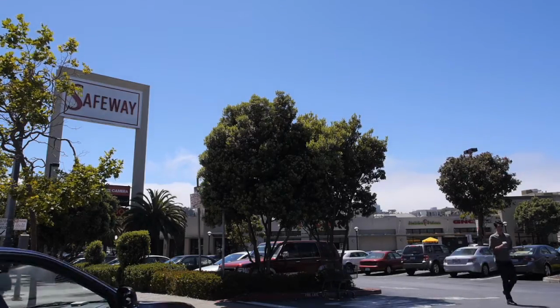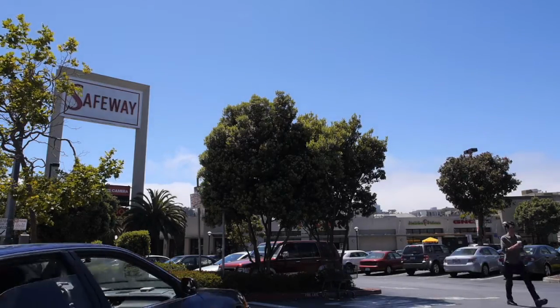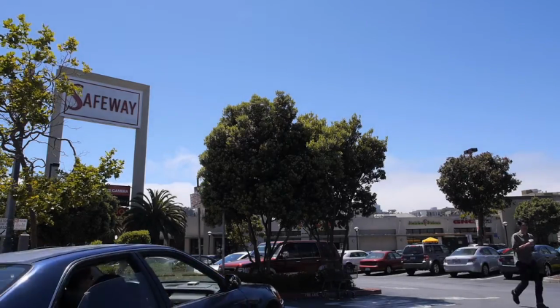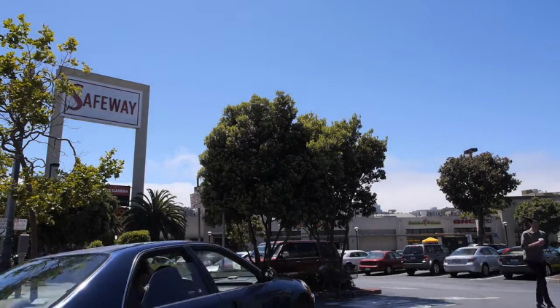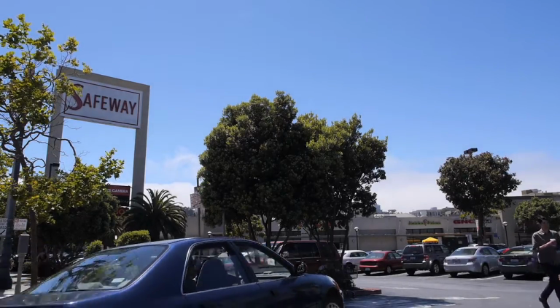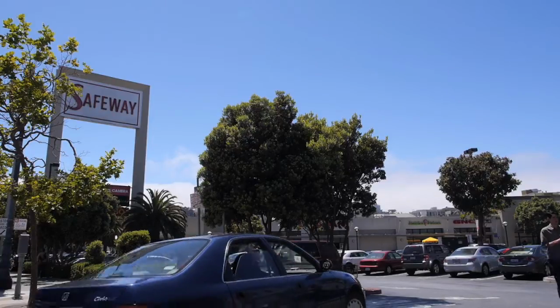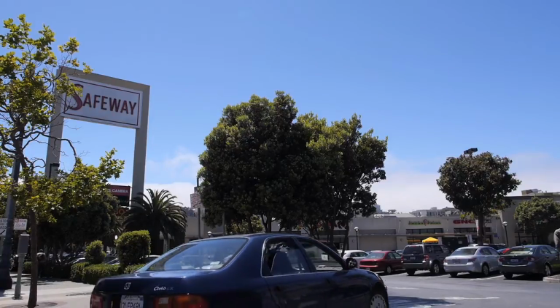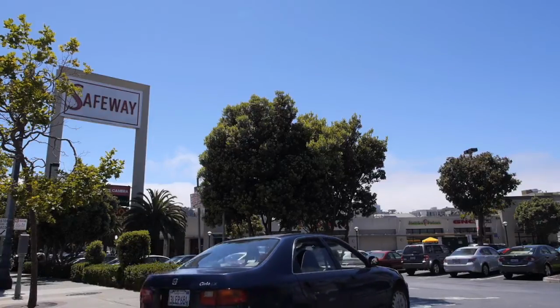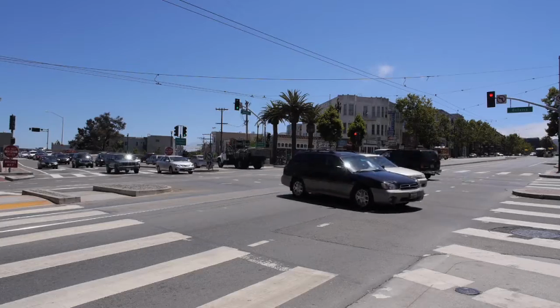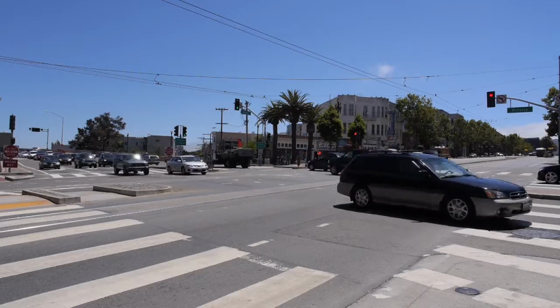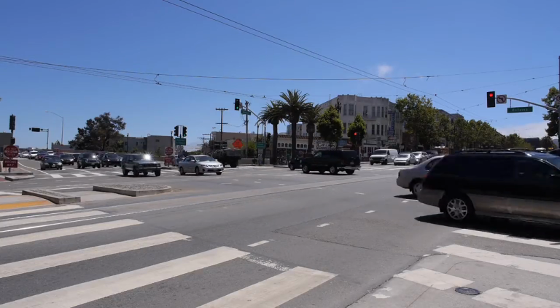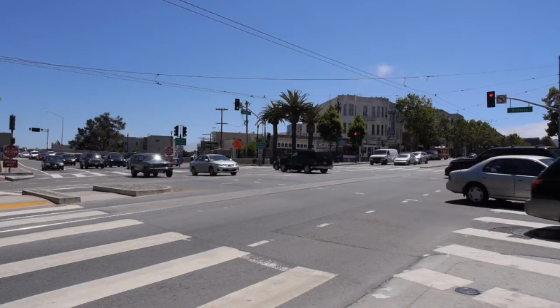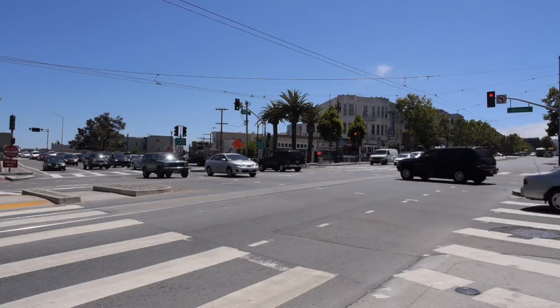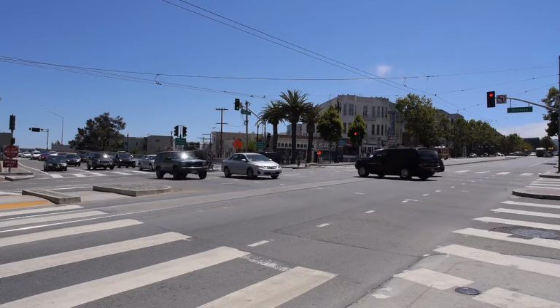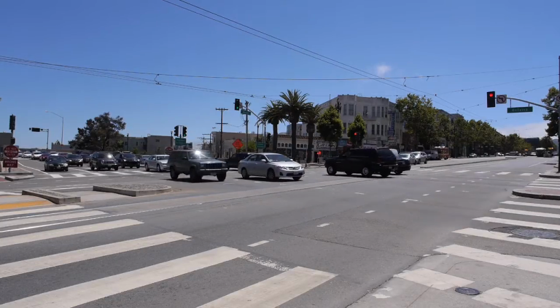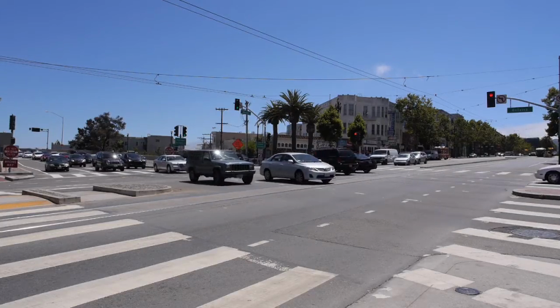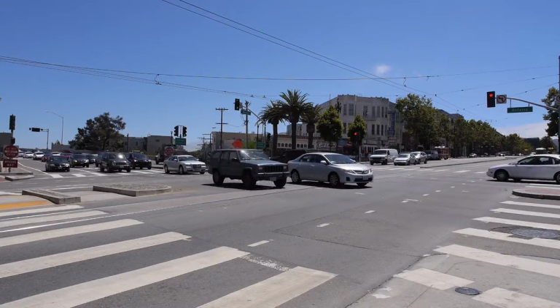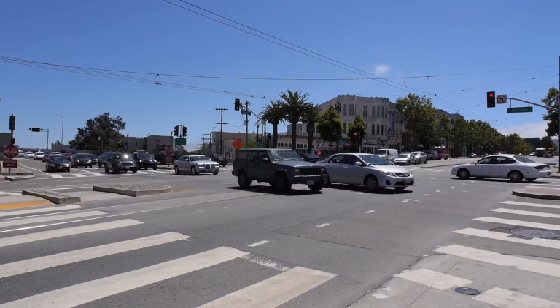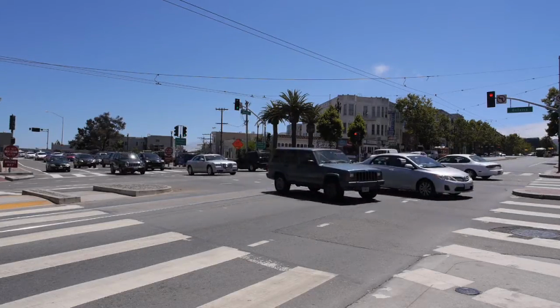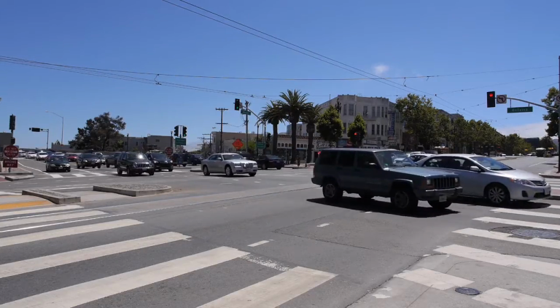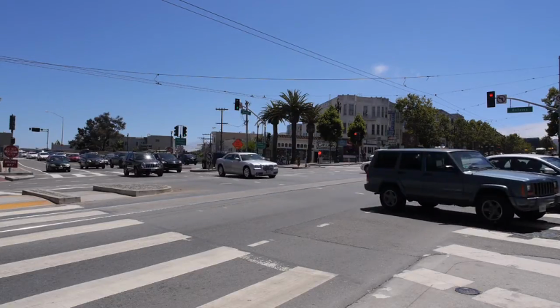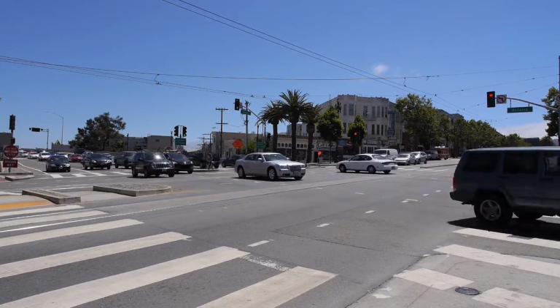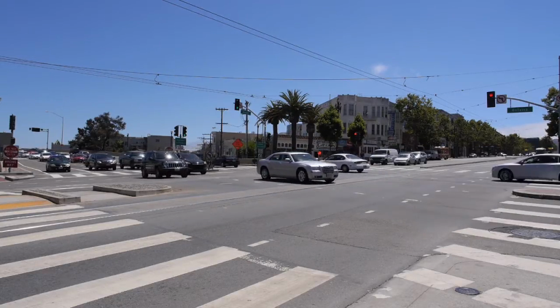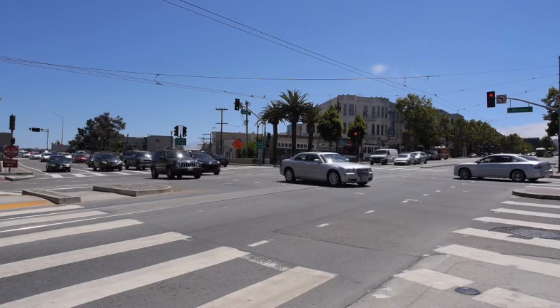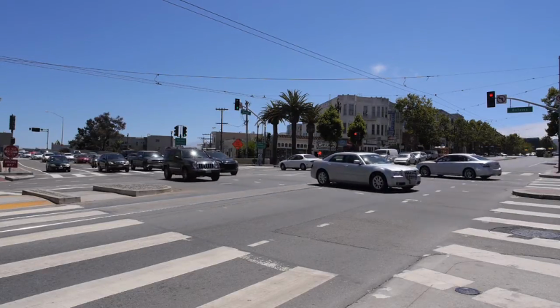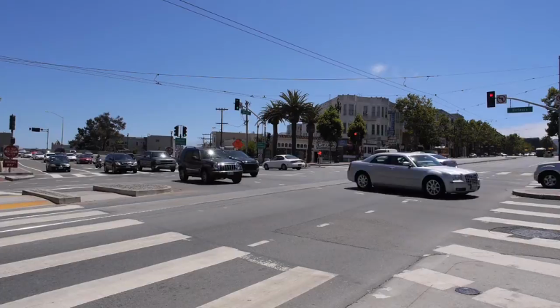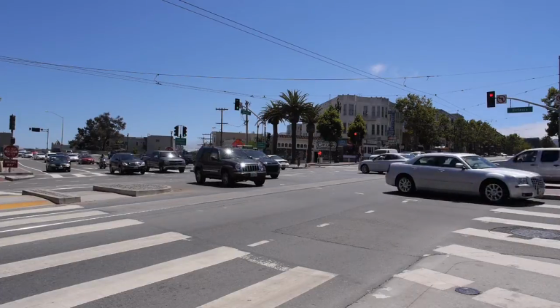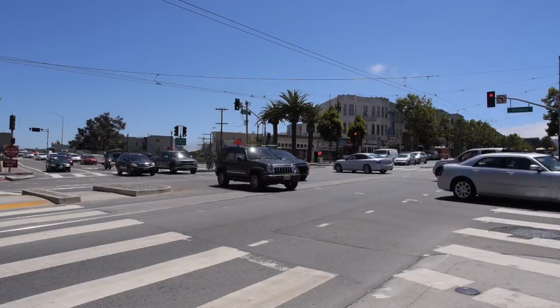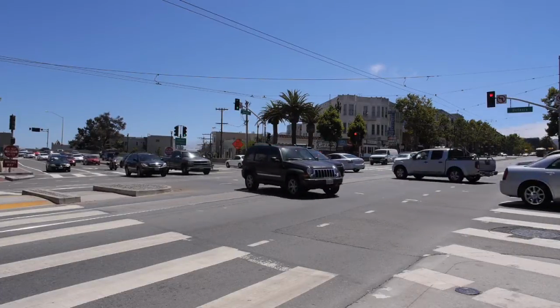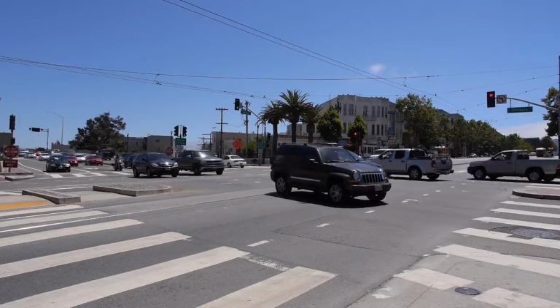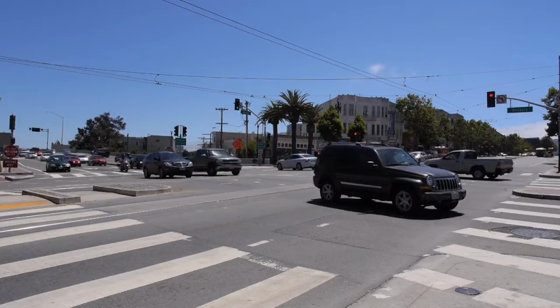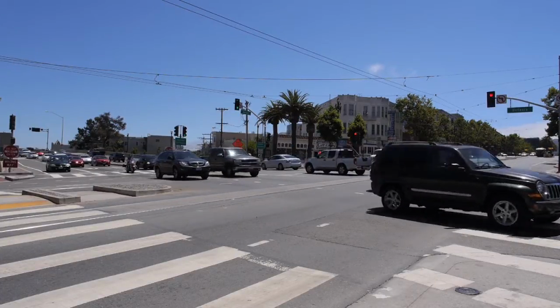For shopping, Safeway is two blocks away and there's a new Whole Foods market coming soon. You would never know it, but you are just blocks away from Market Street, public transportation, and freeway access.